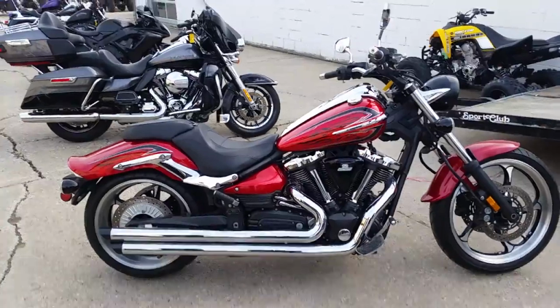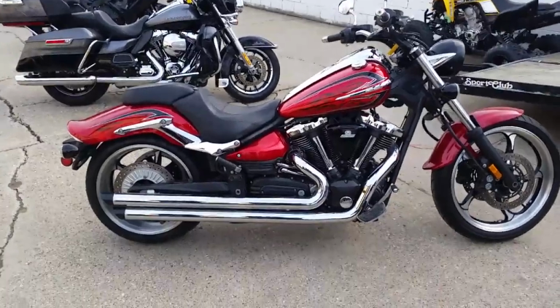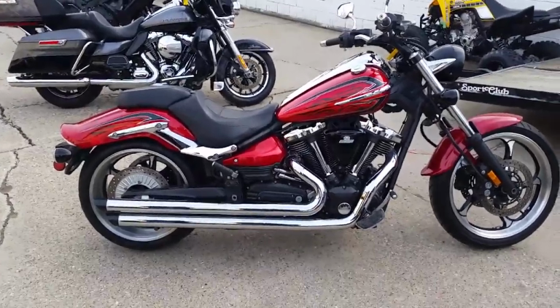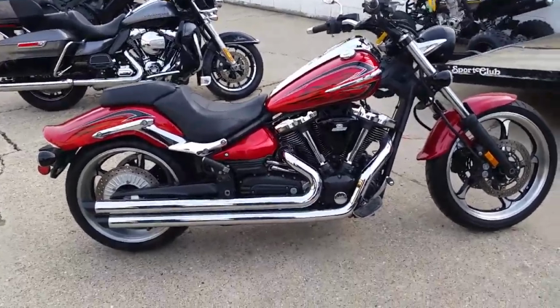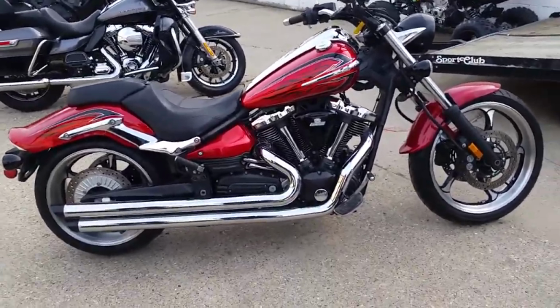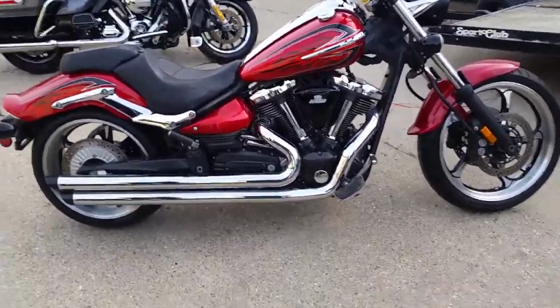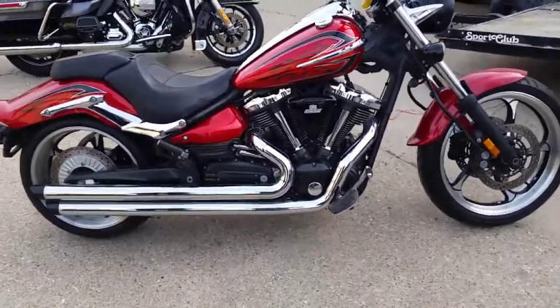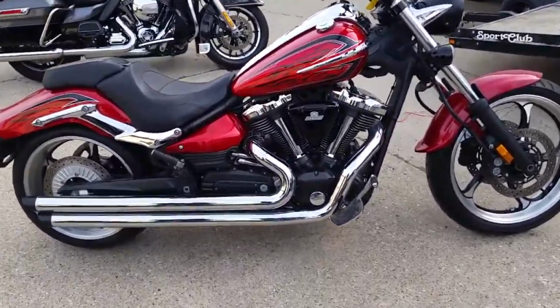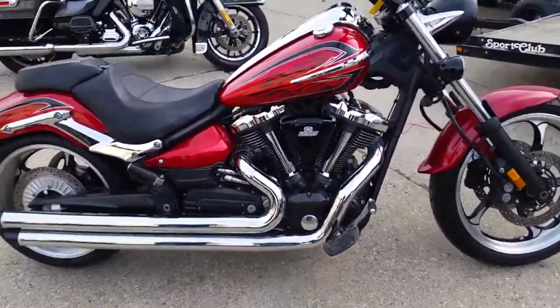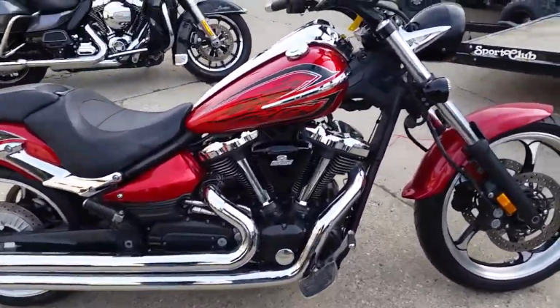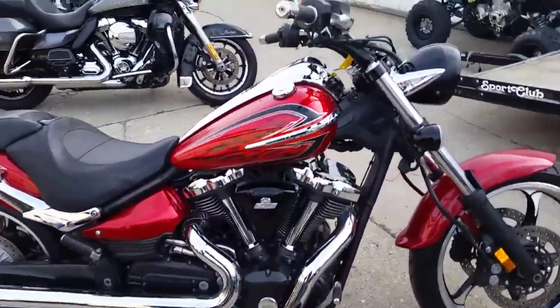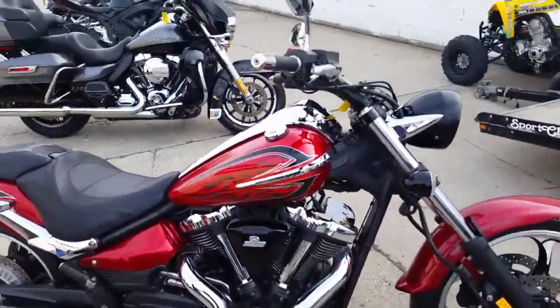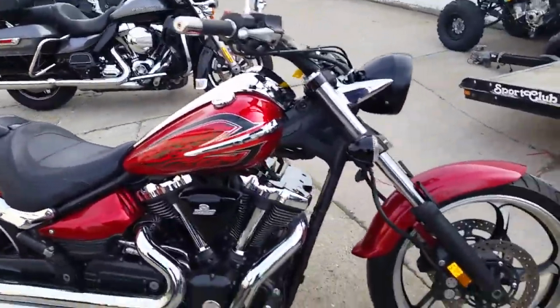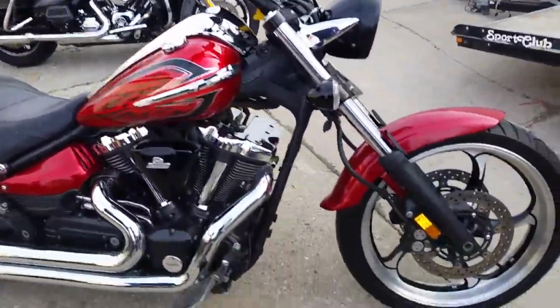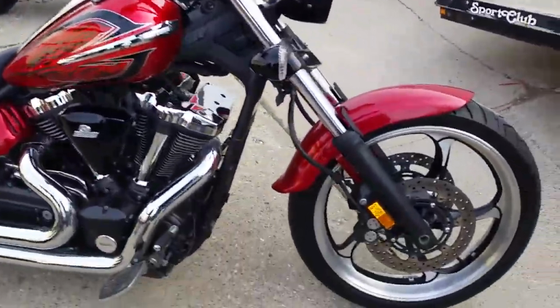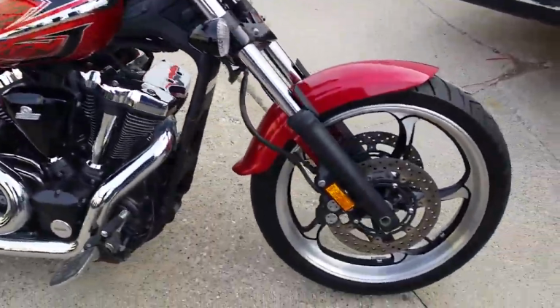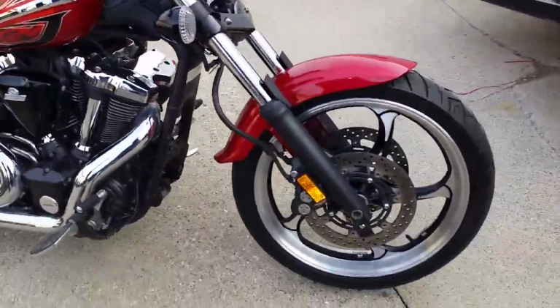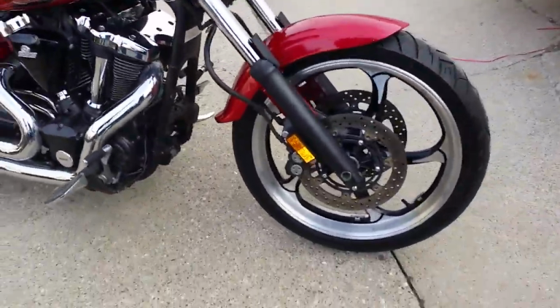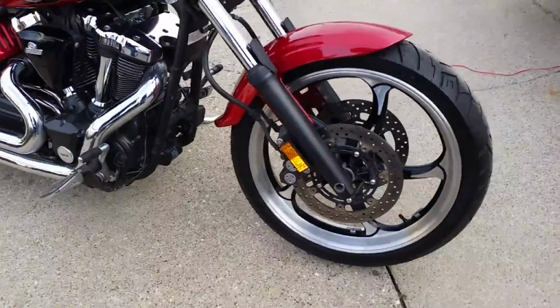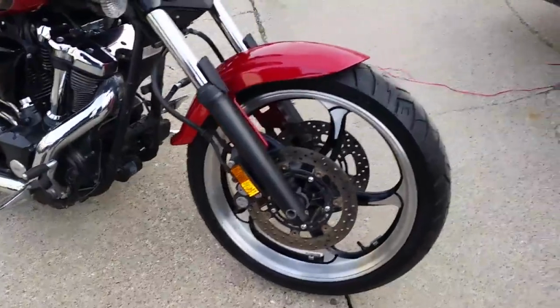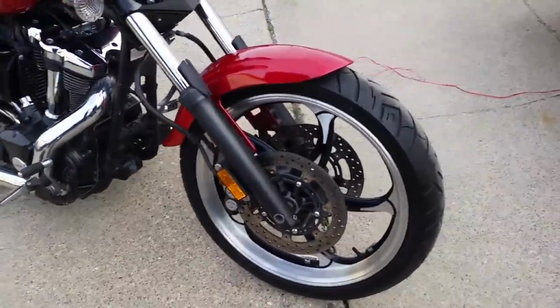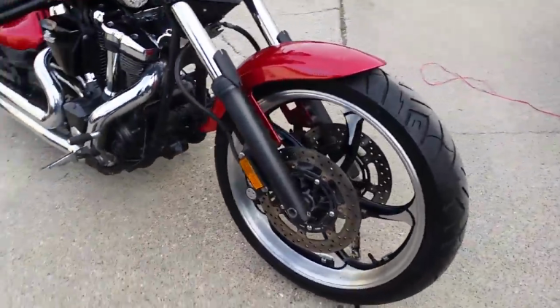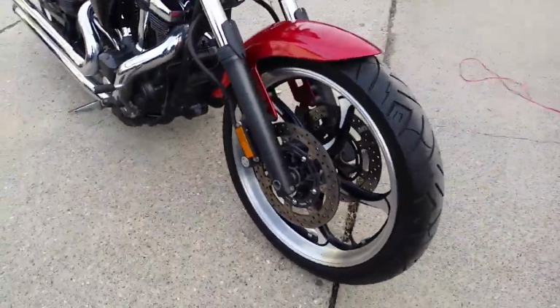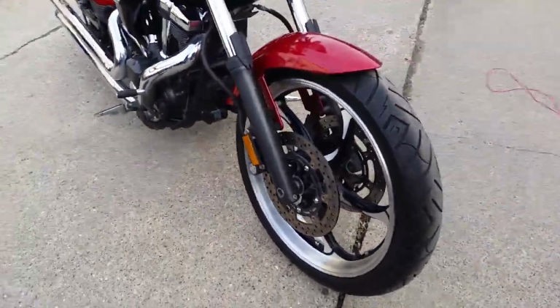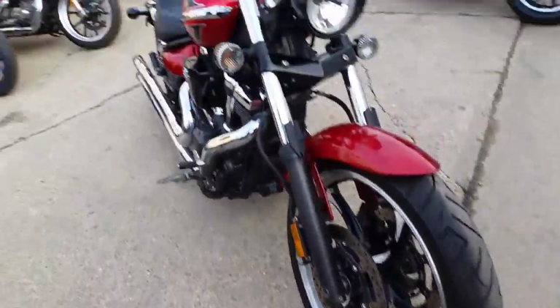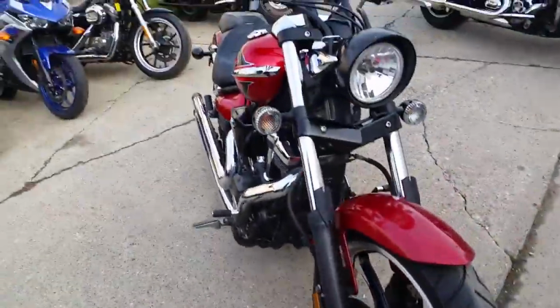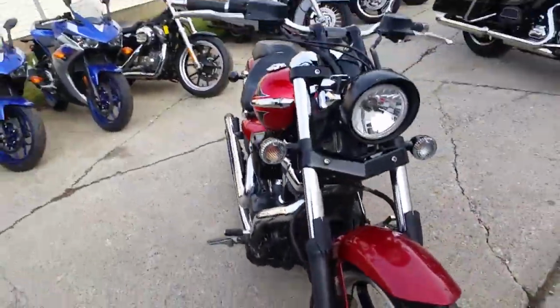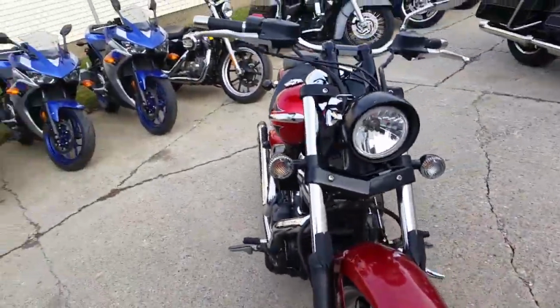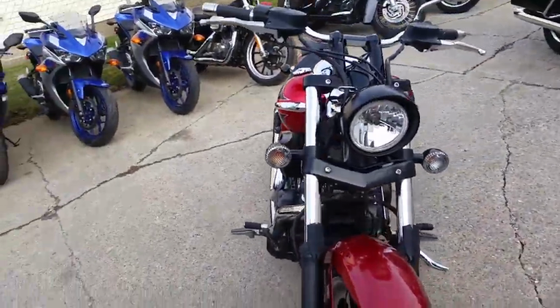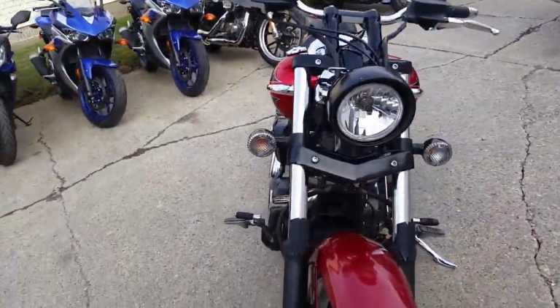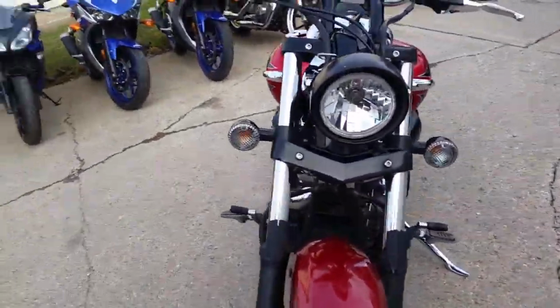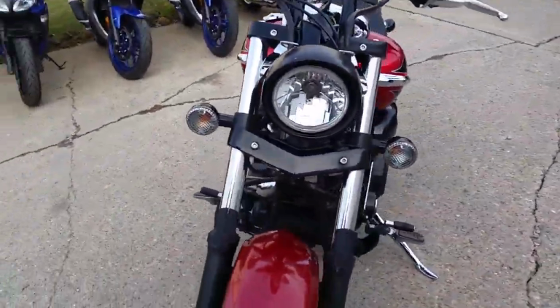Hey guys, Chad and Andrew here at Approval Power Sports doing some more videos of some of the bikes we just got in. Today is a 2010 Yamaha Raider 1900cc. She's a big boy bike.